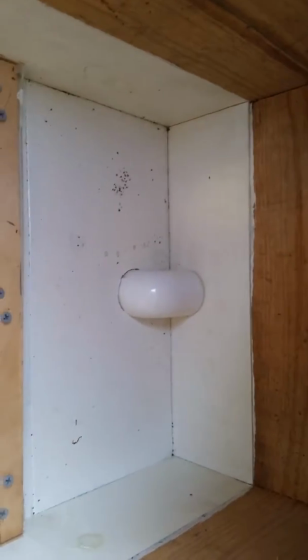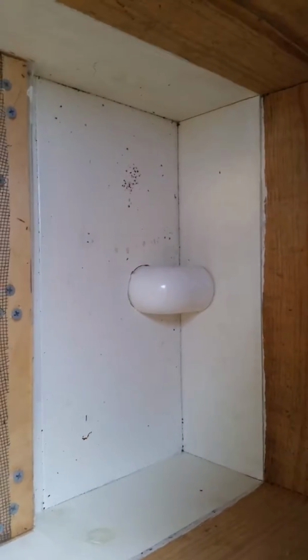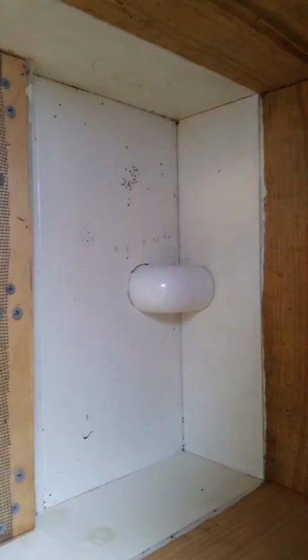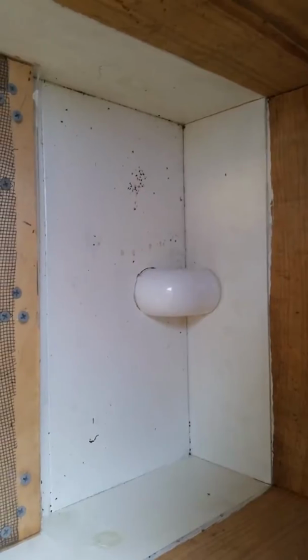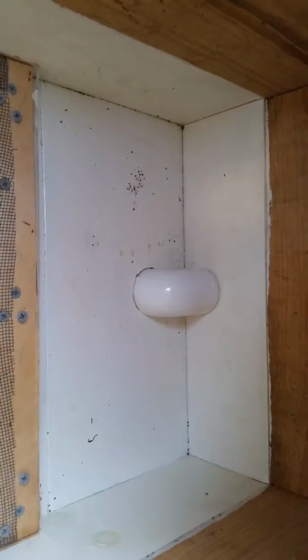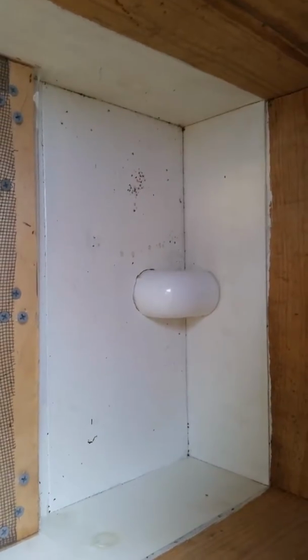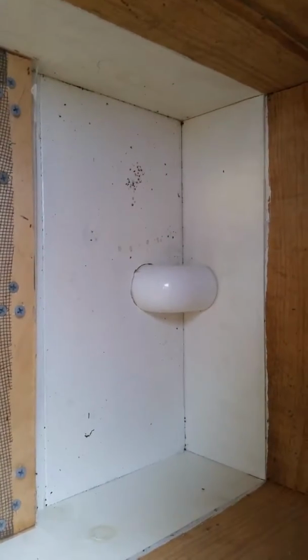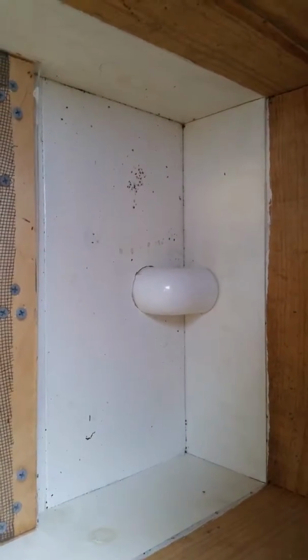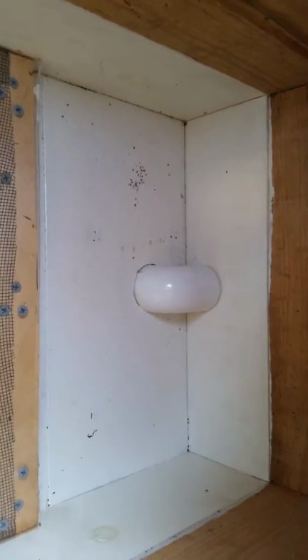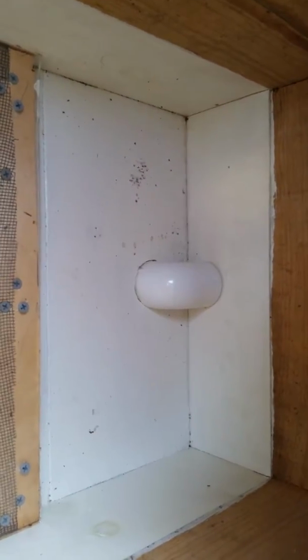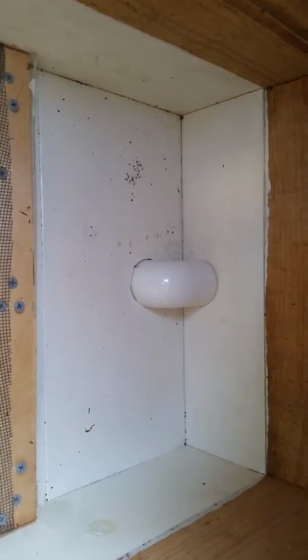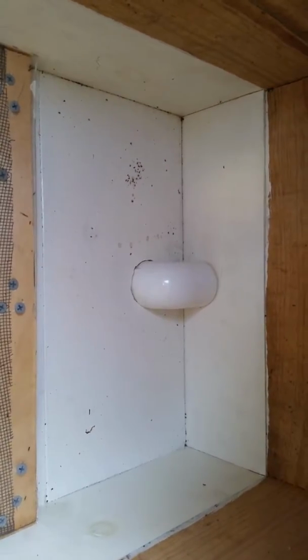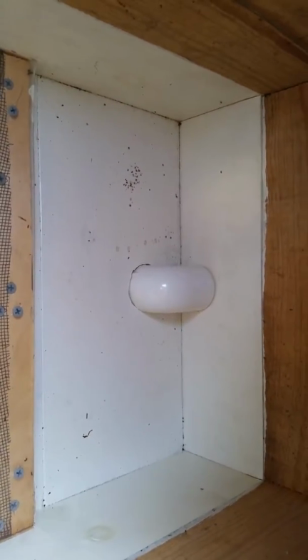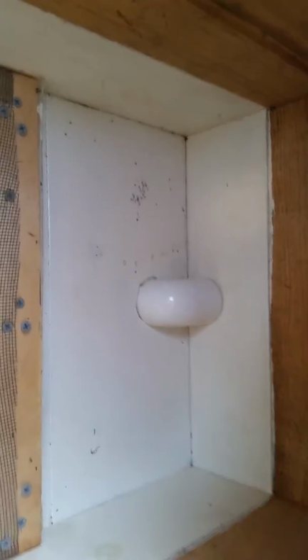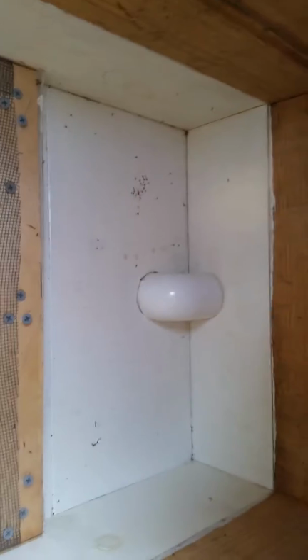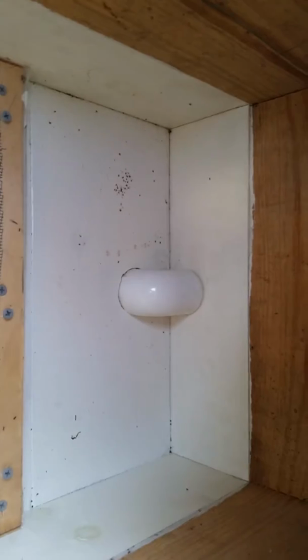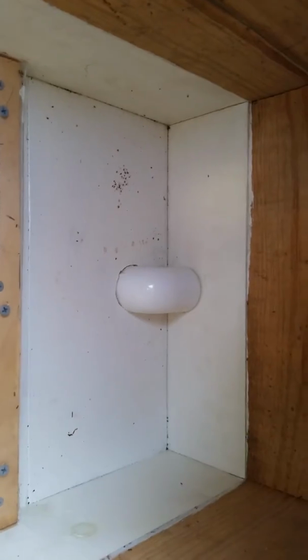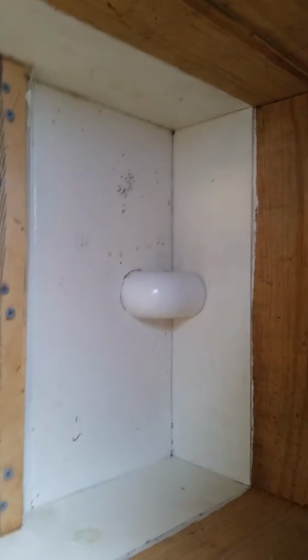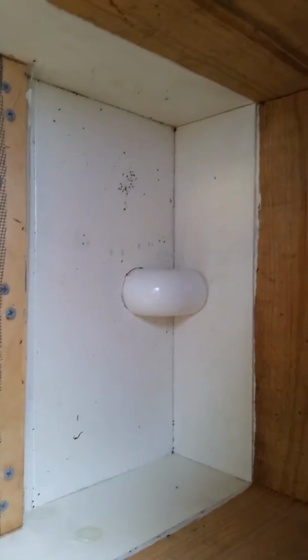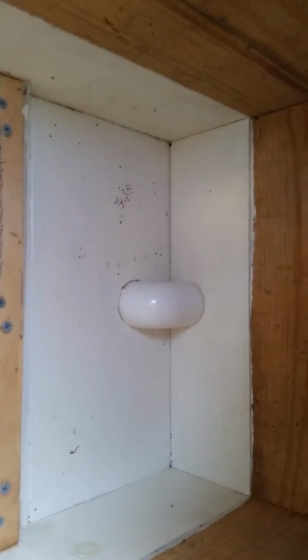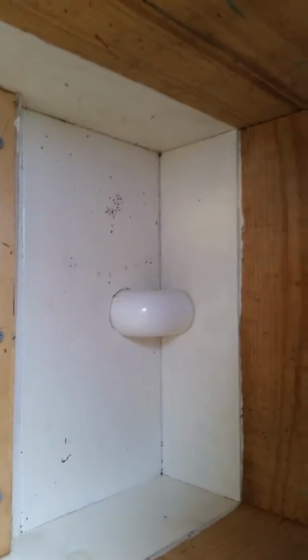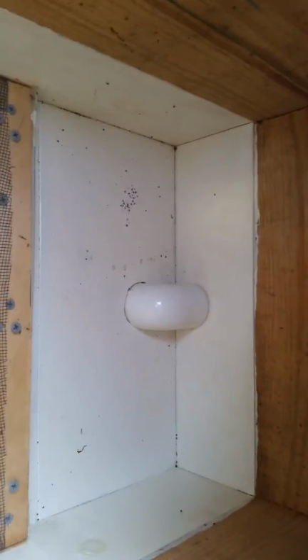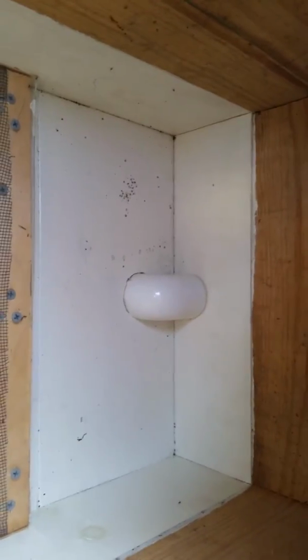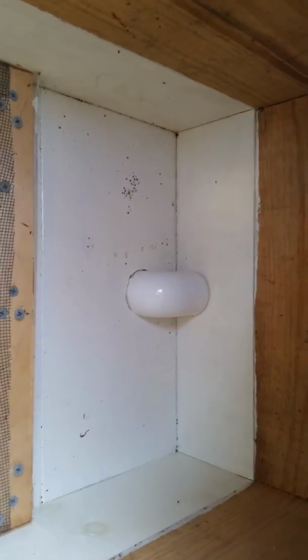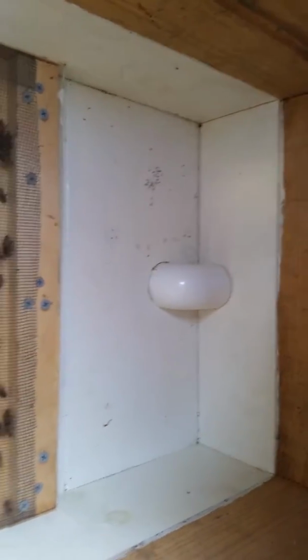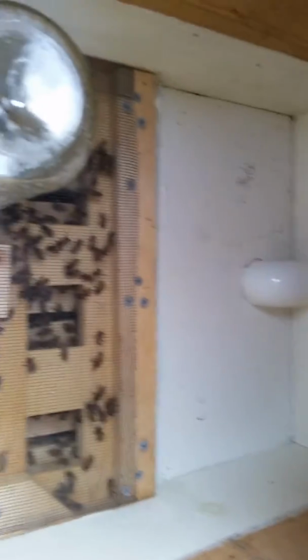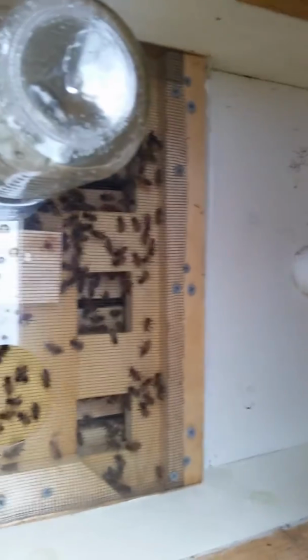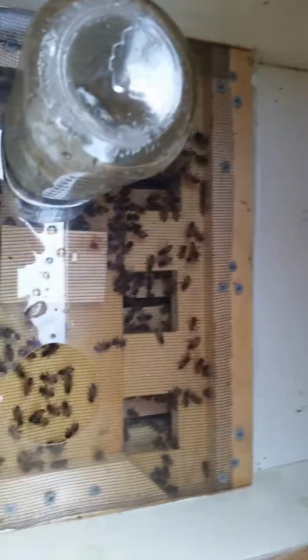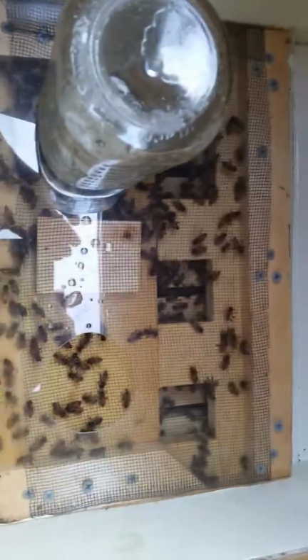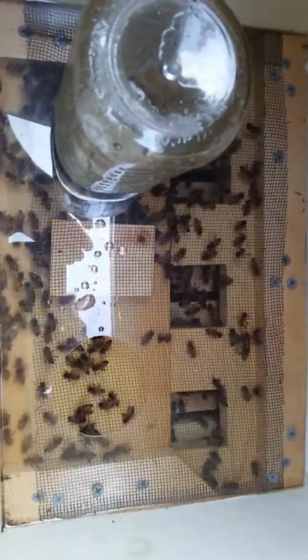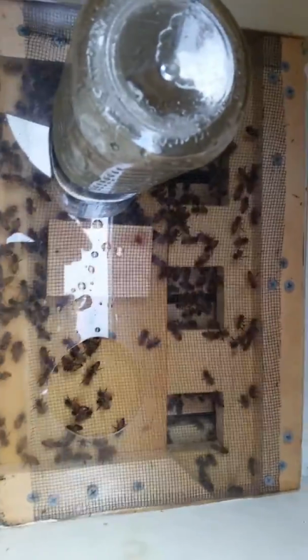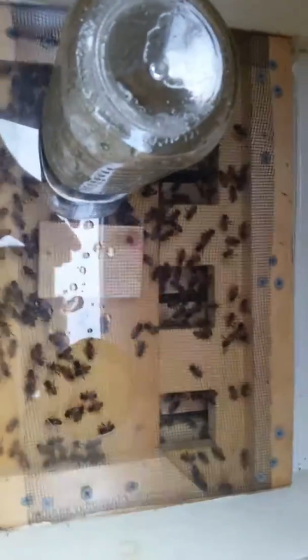It's got some wire in between it so they can't get back in there, but they can get out. Other things can't get in either, so it works well. Anyway, that's it for today — we'll see you later.